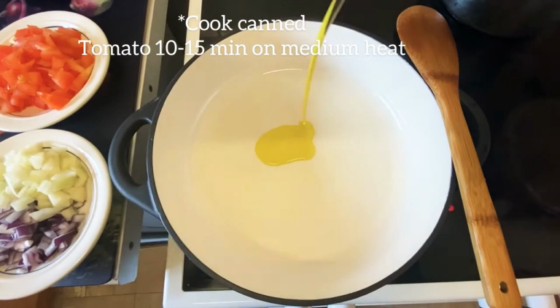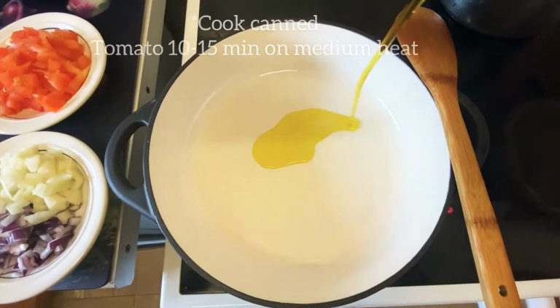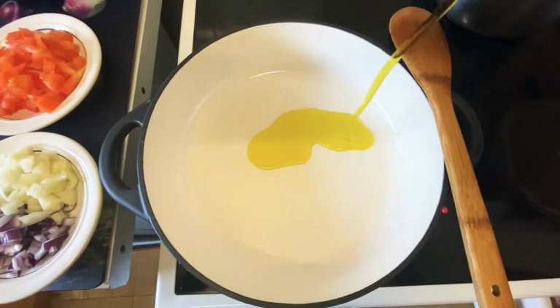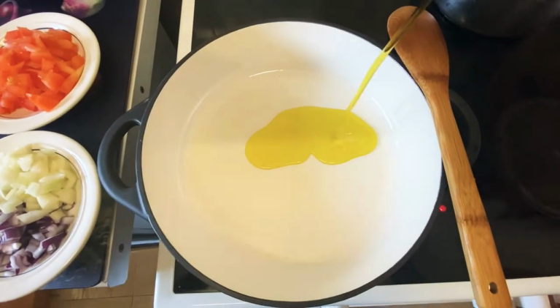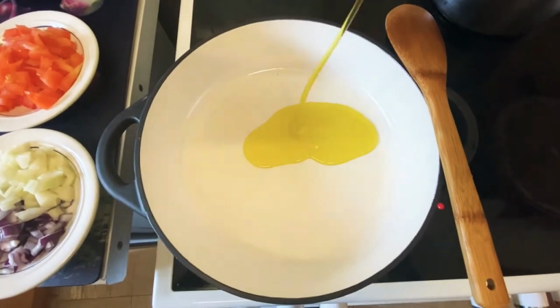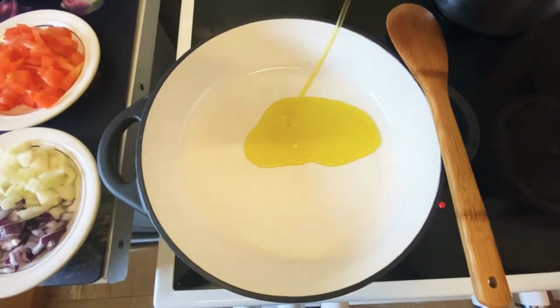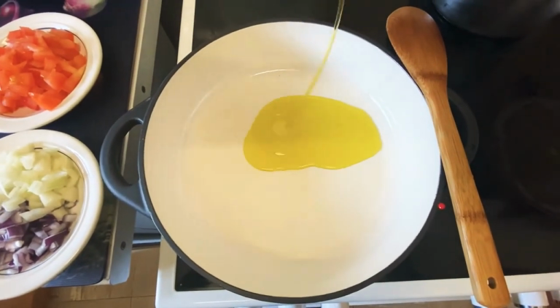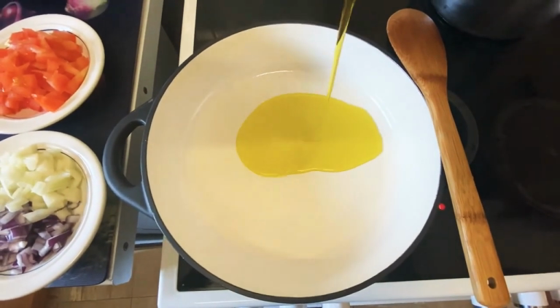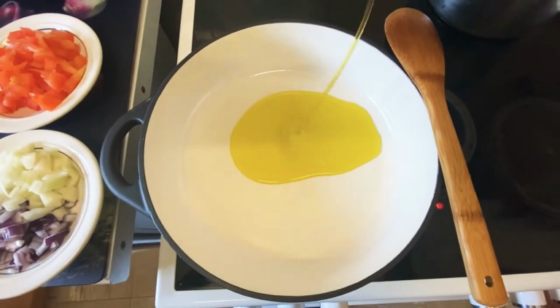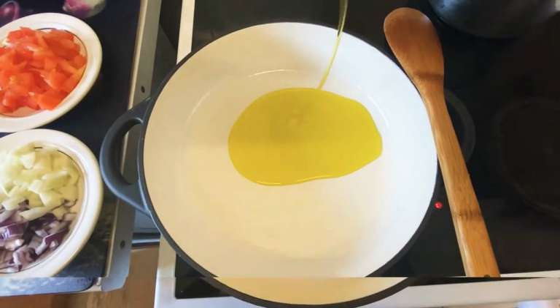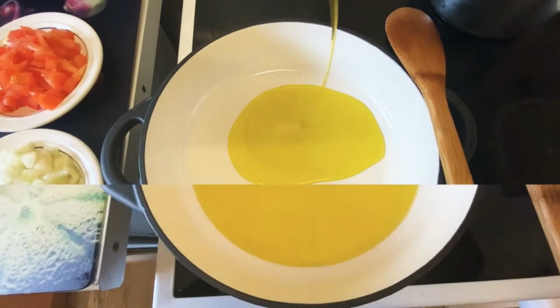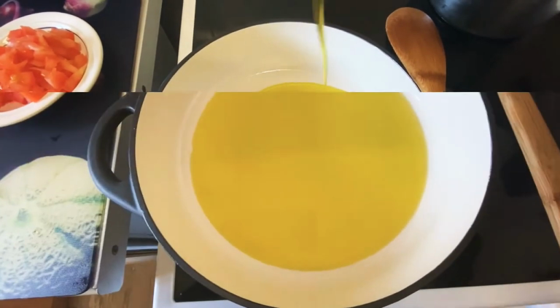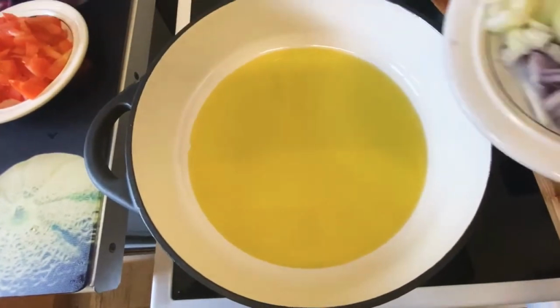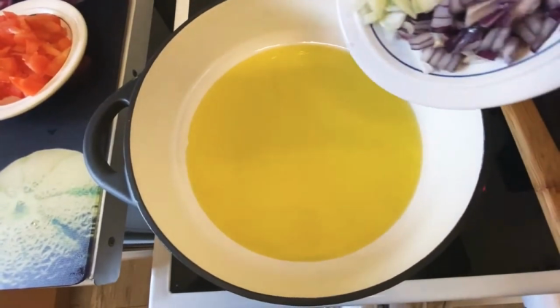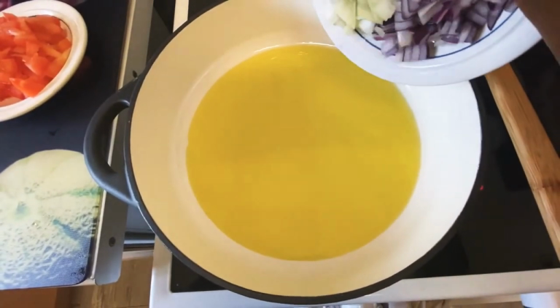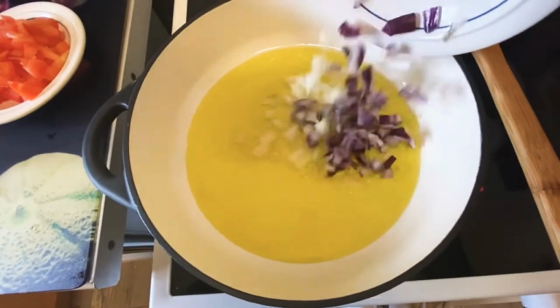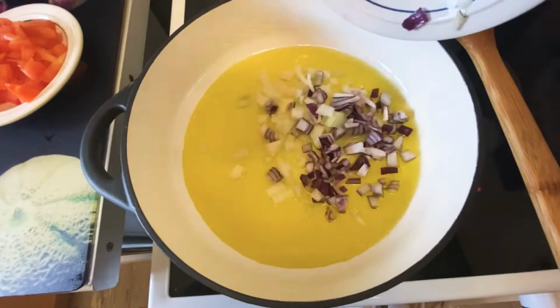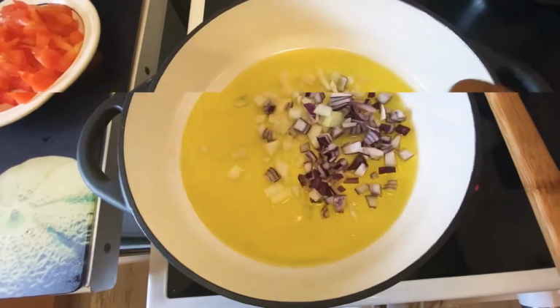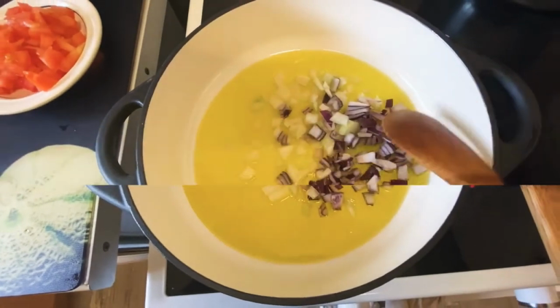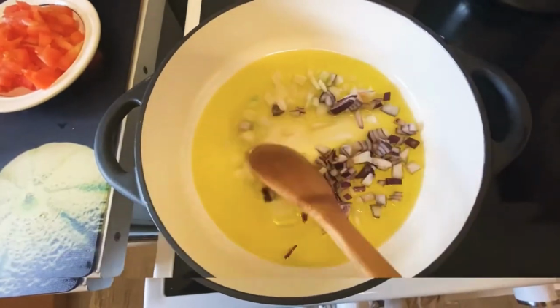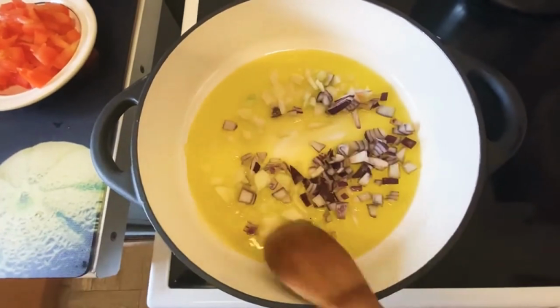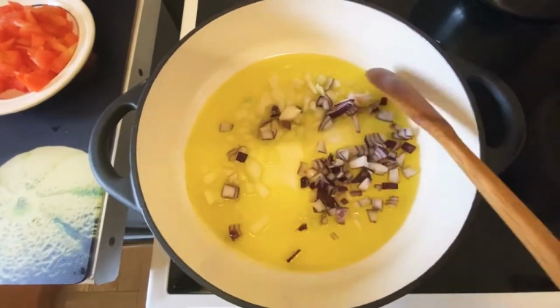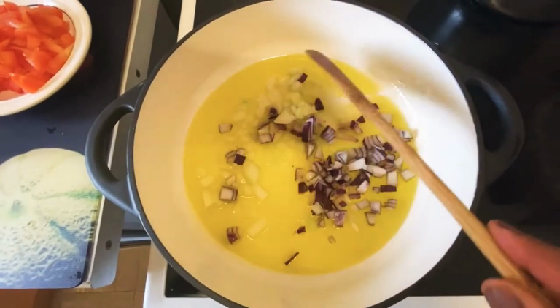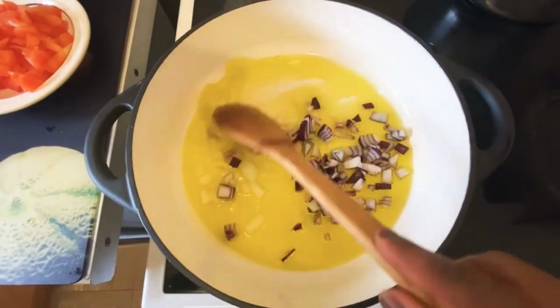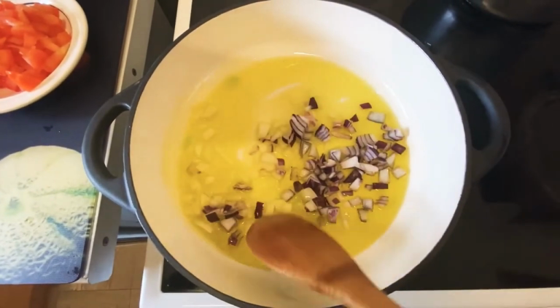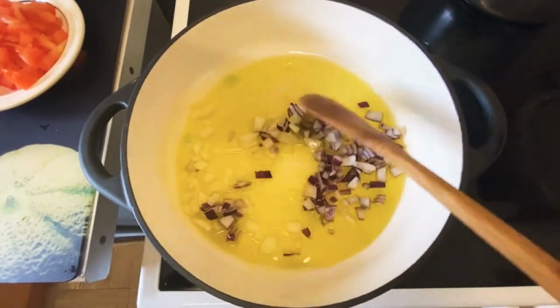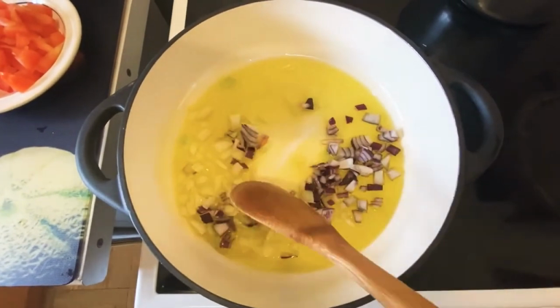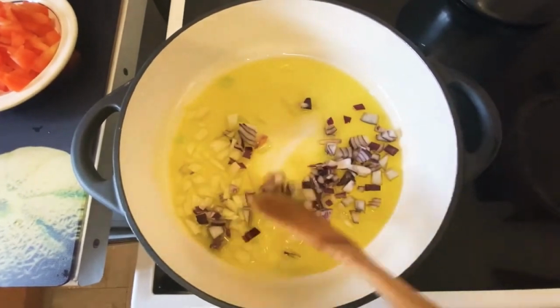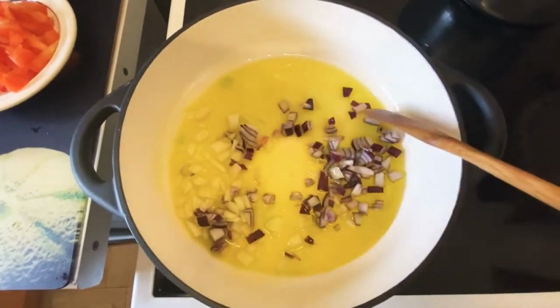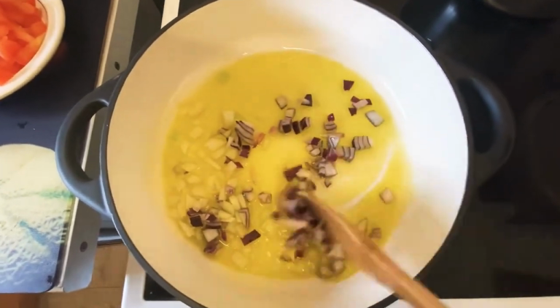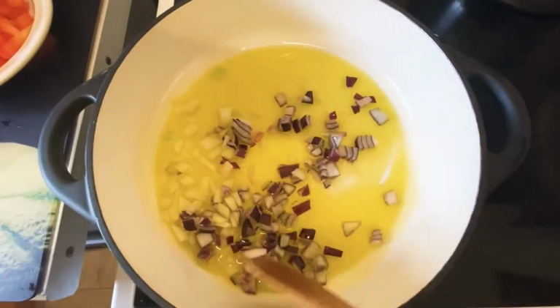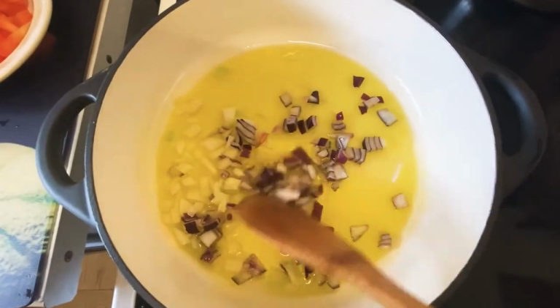Add some oil to the pan — the pan is preheated — then I'll add my onion and I'm going to sauté that for about two minutes.